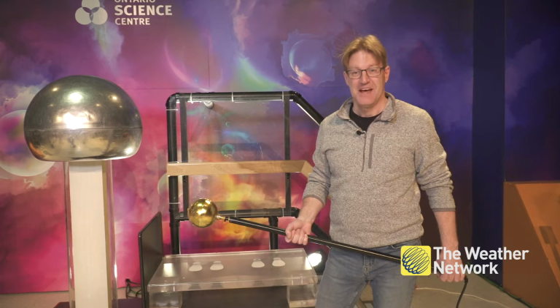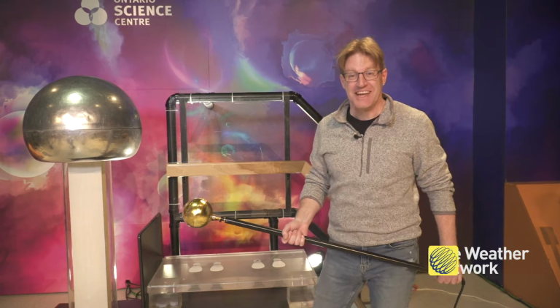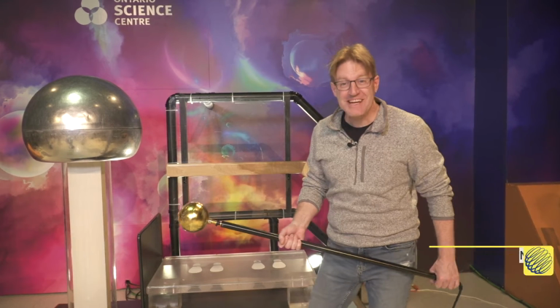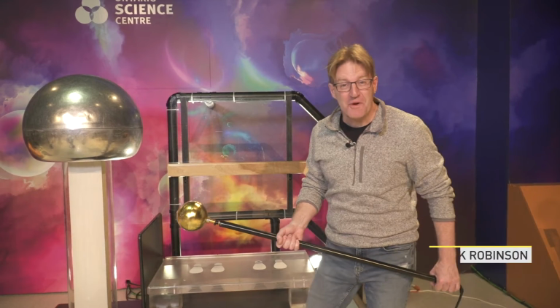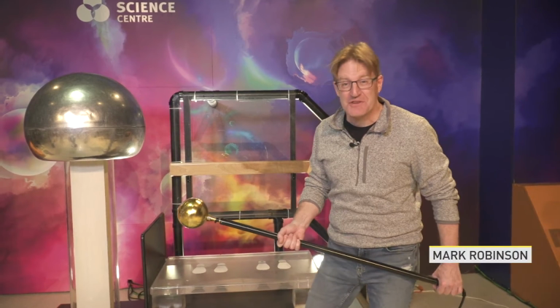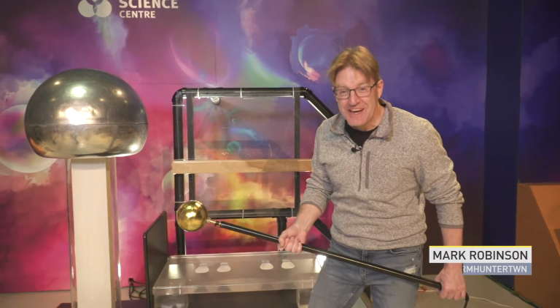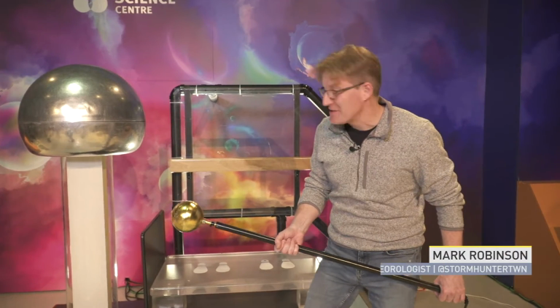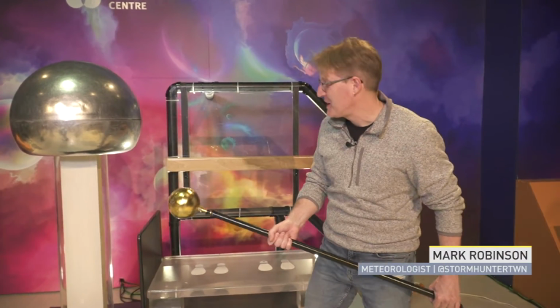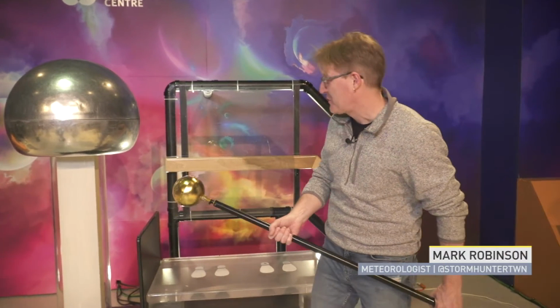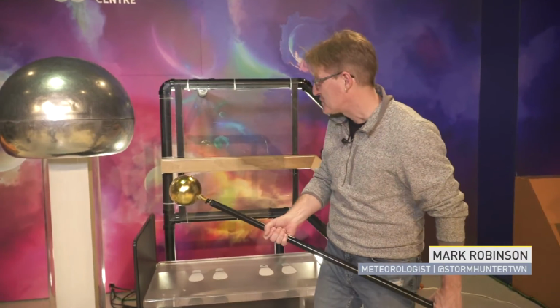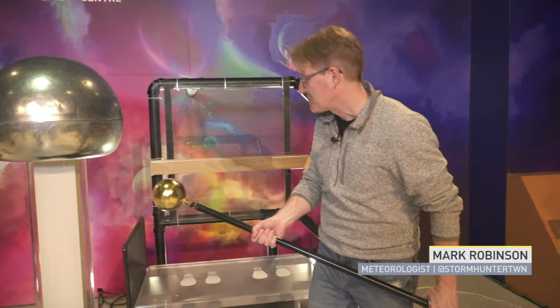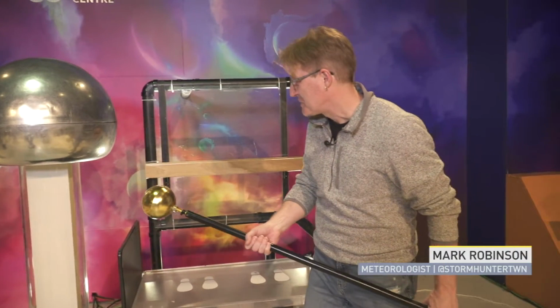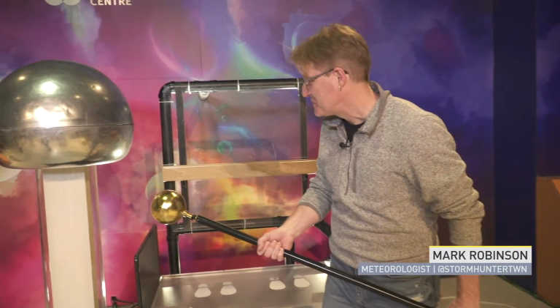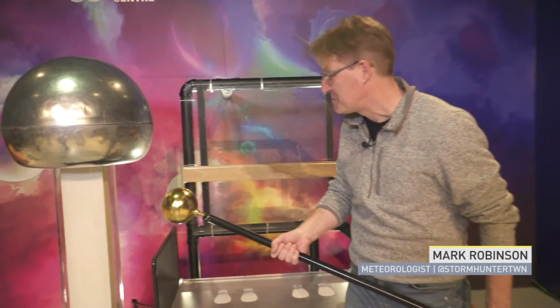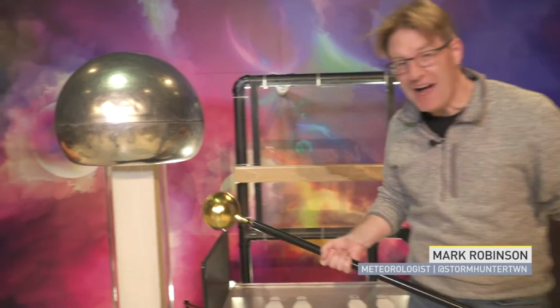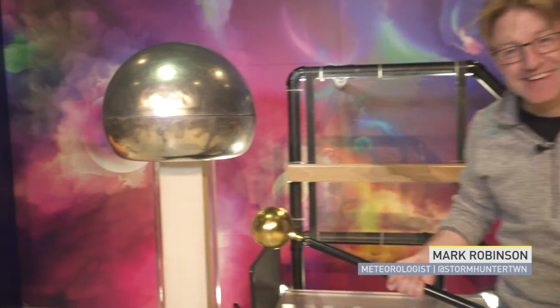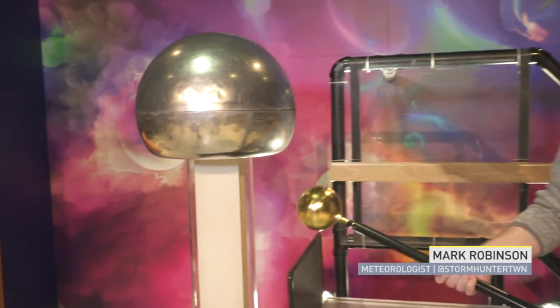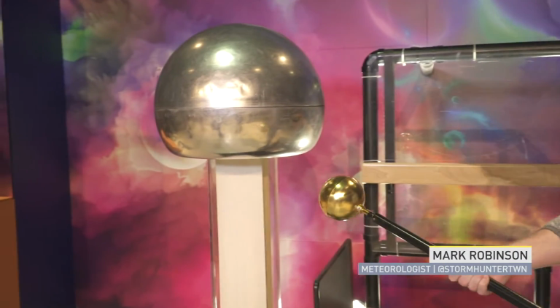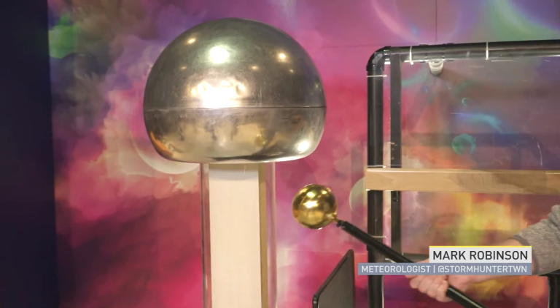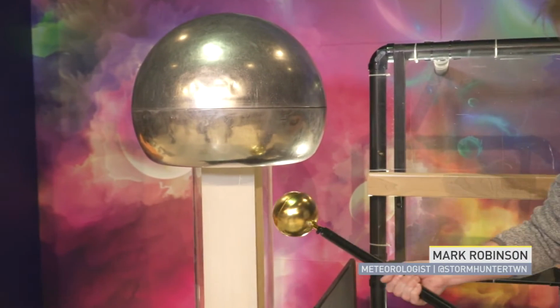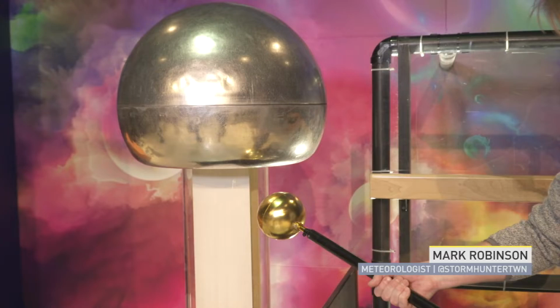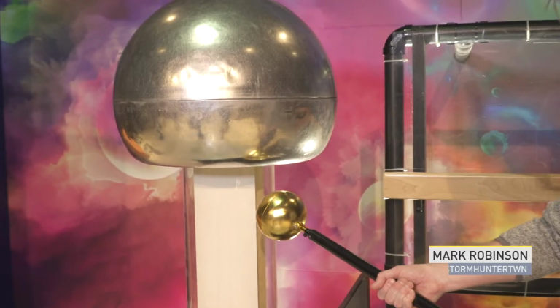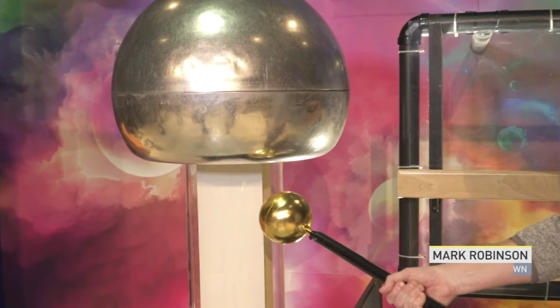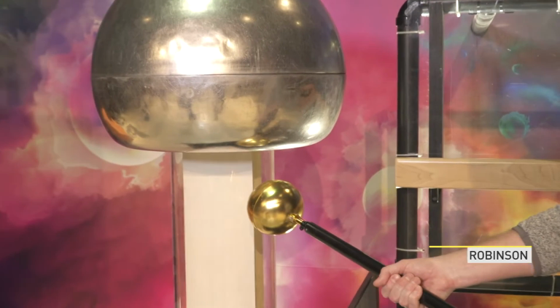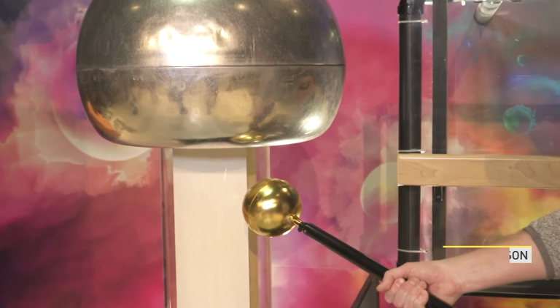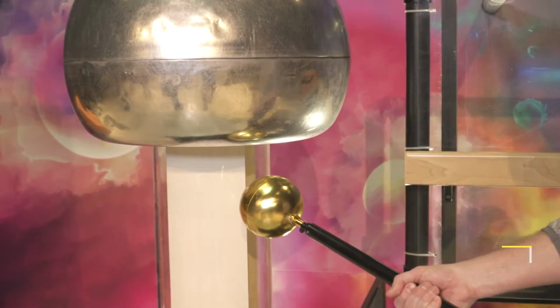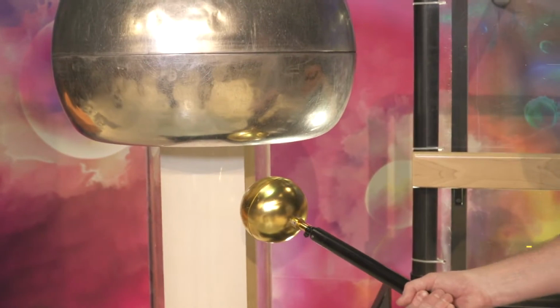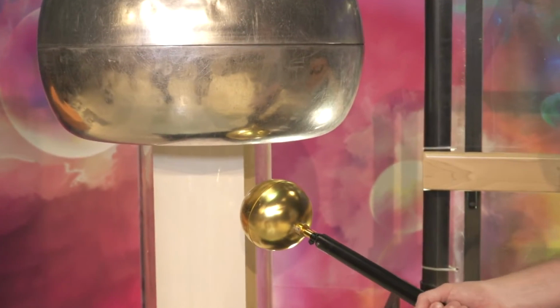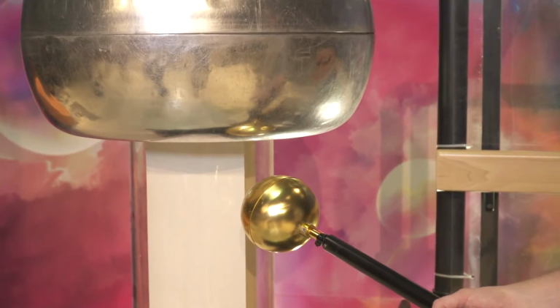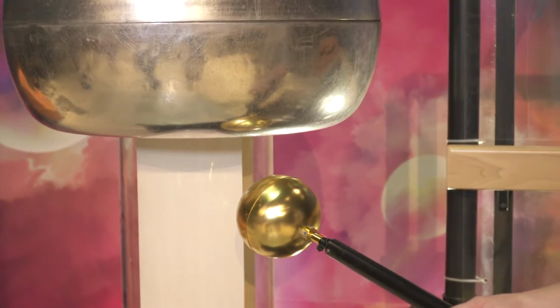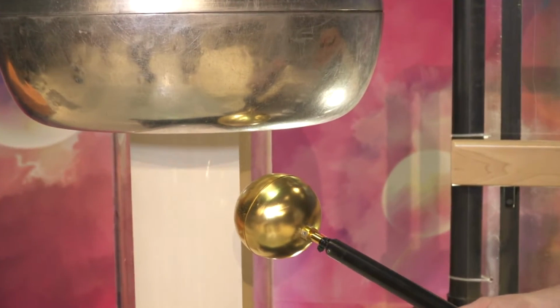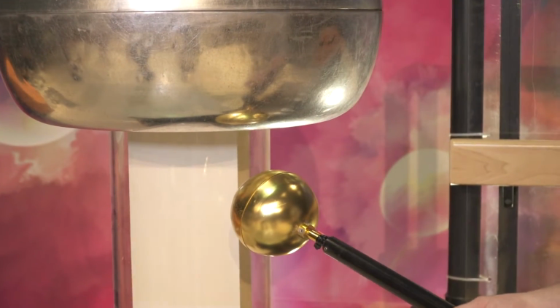Lightning is one of the scariest things thunderstorms produce, but it's subject to the same laws that govern all electricity.